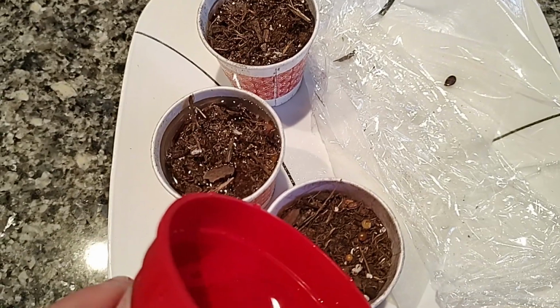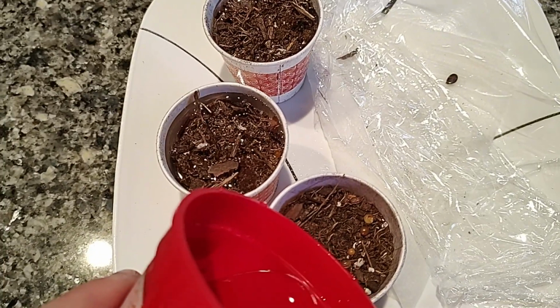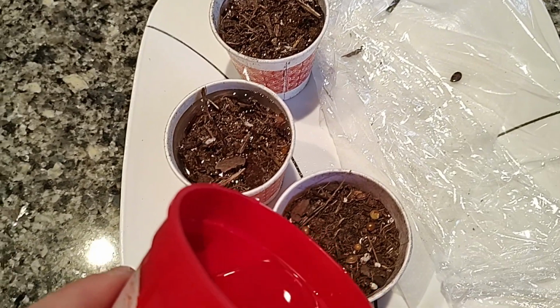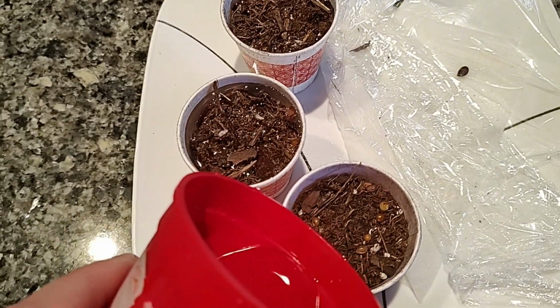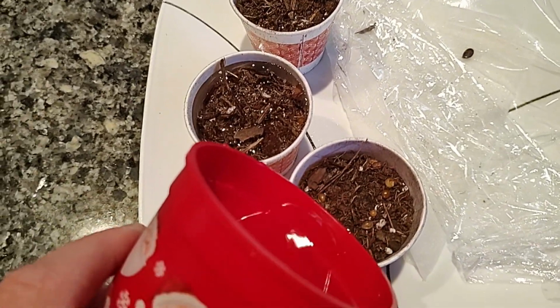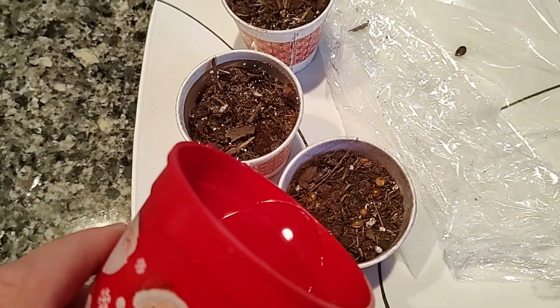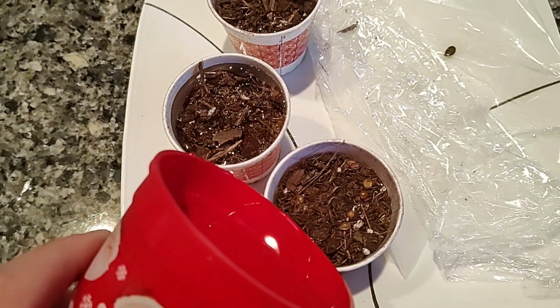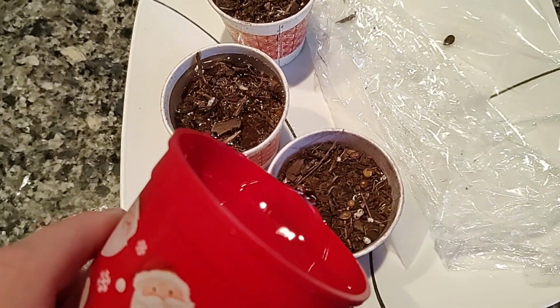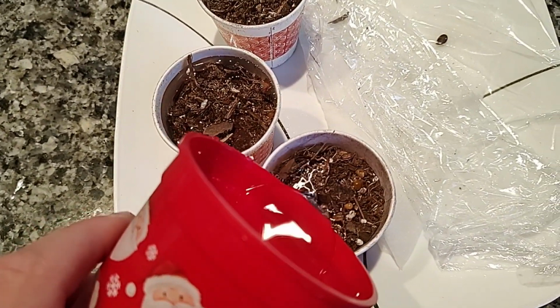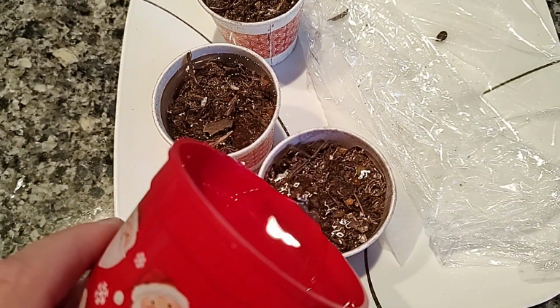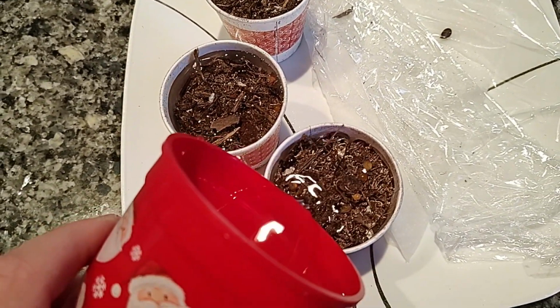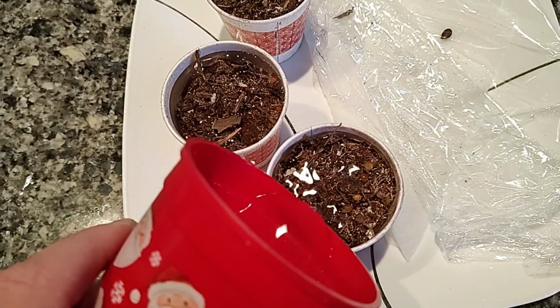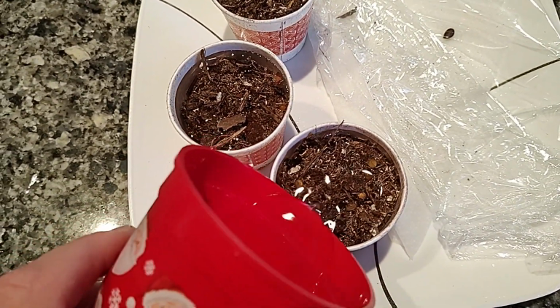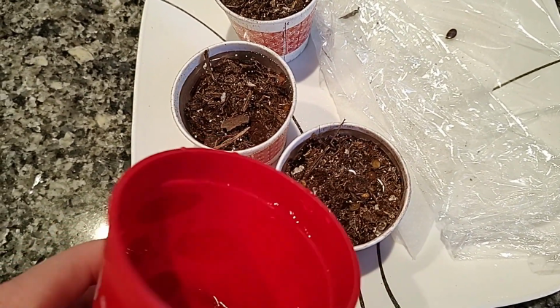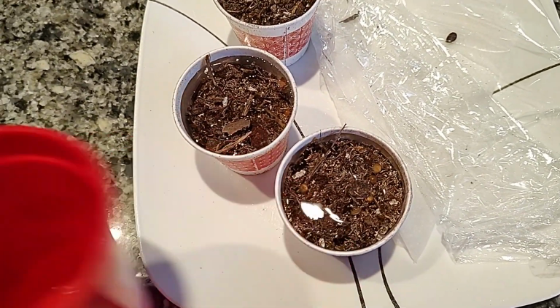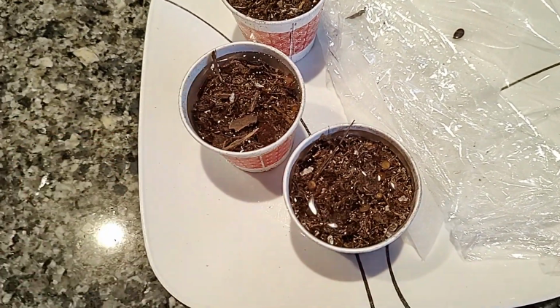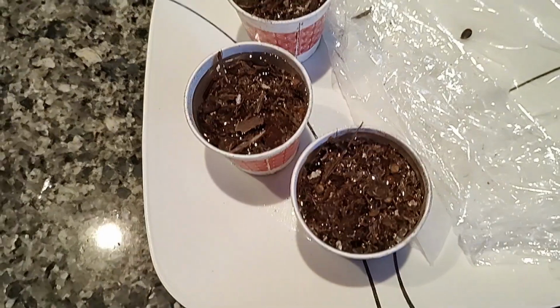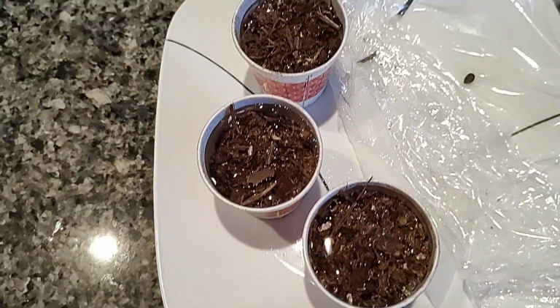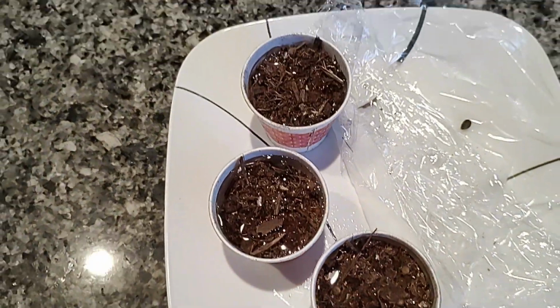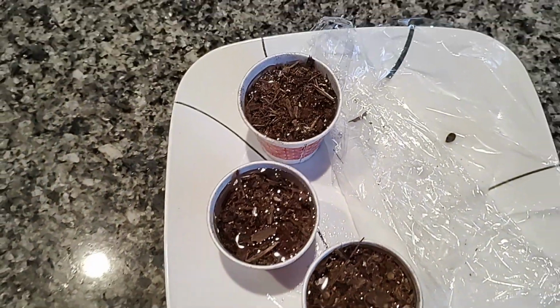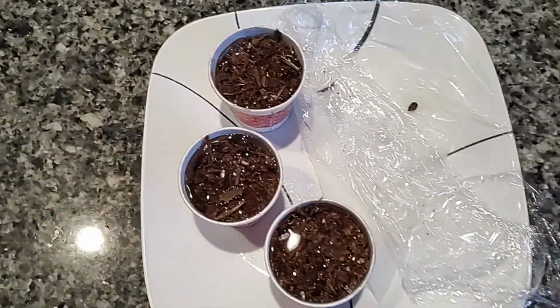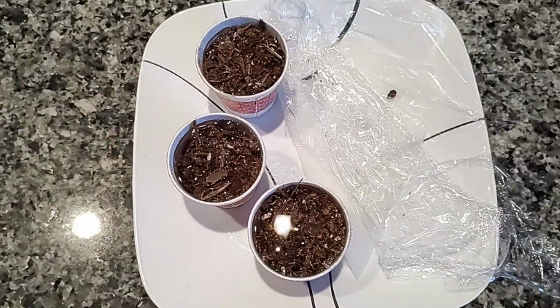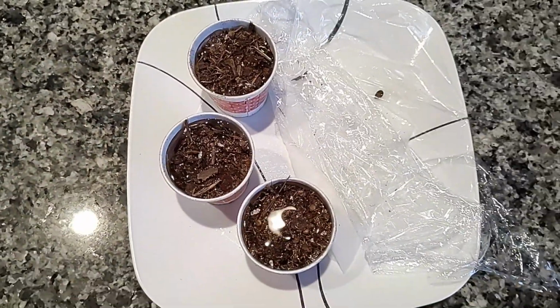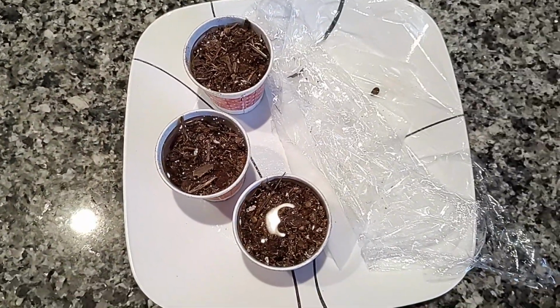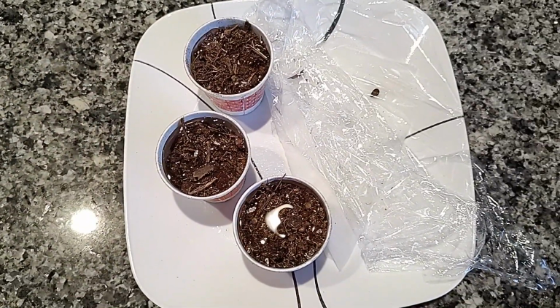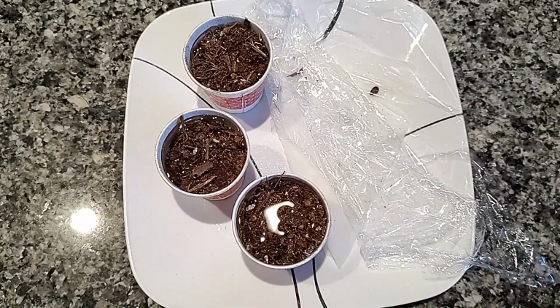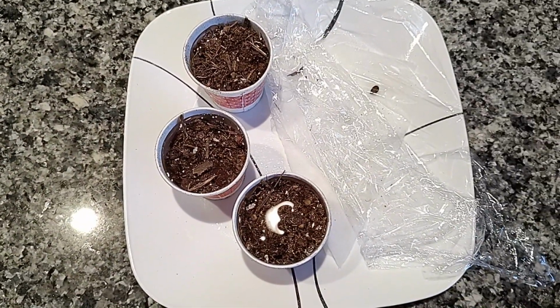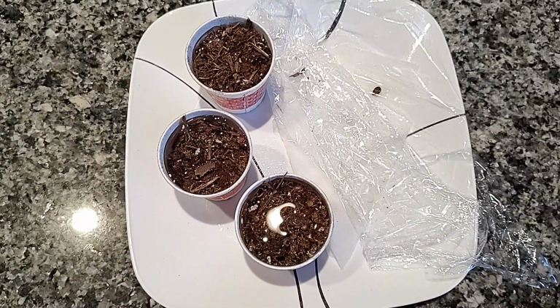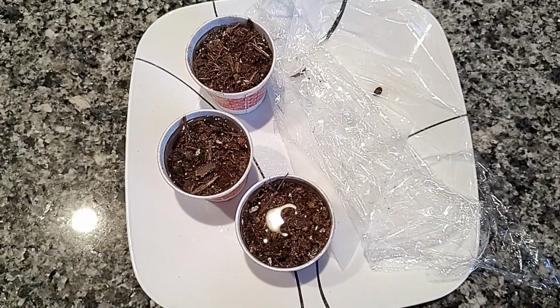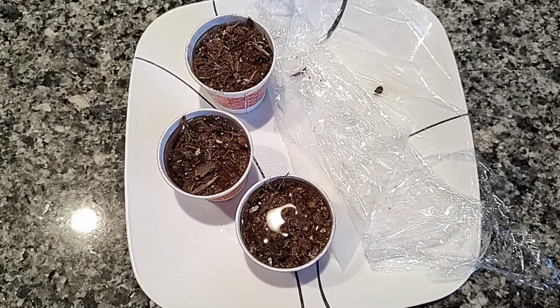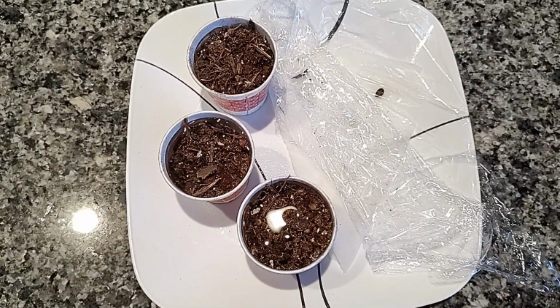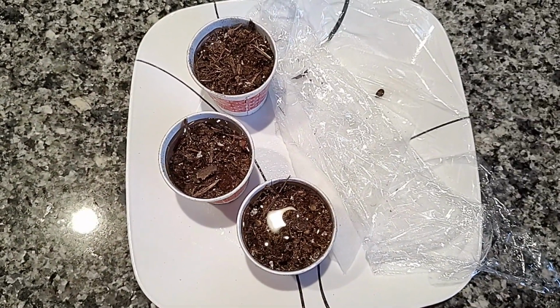It'll probably take a while for this water to get absorbed. We're gonna let them grow here for a while and we'll keep everyone up on the updates. Thanks for watching.